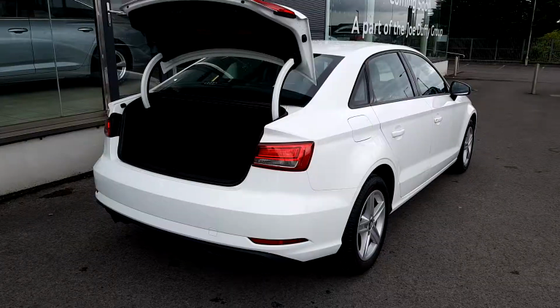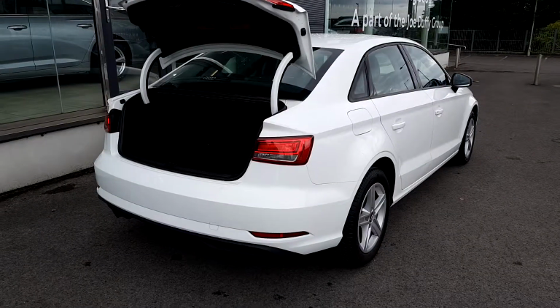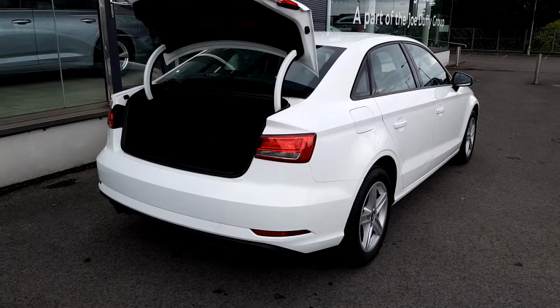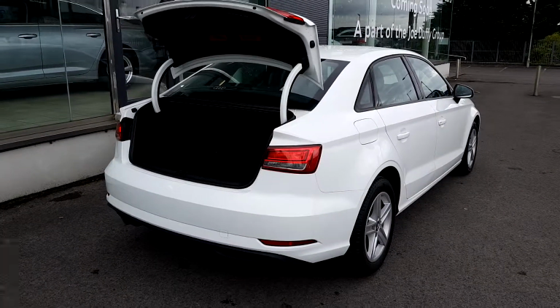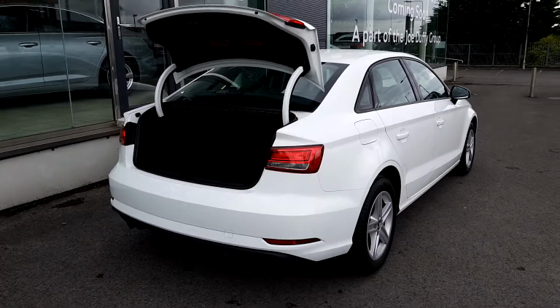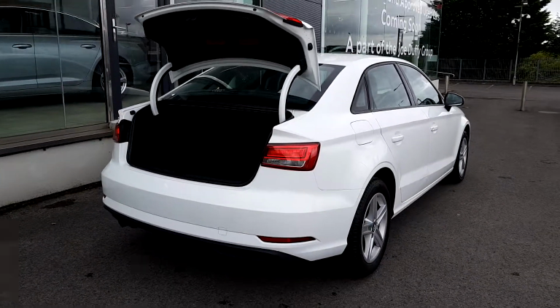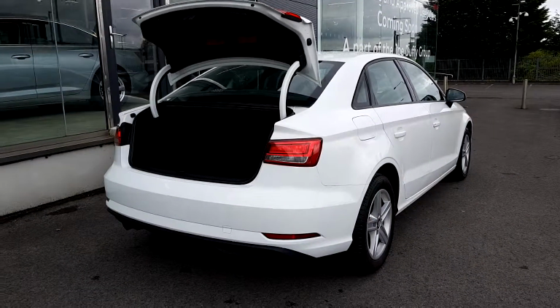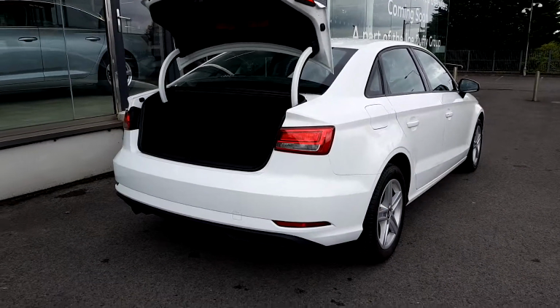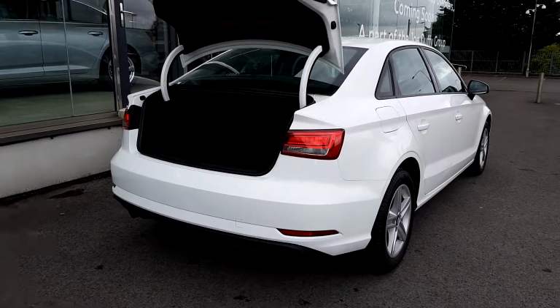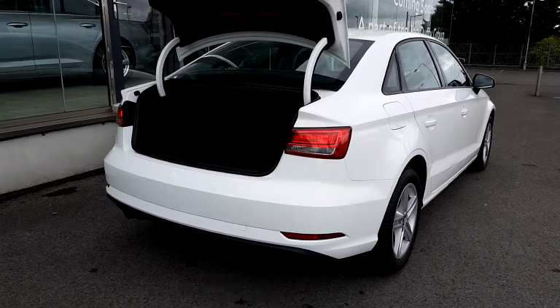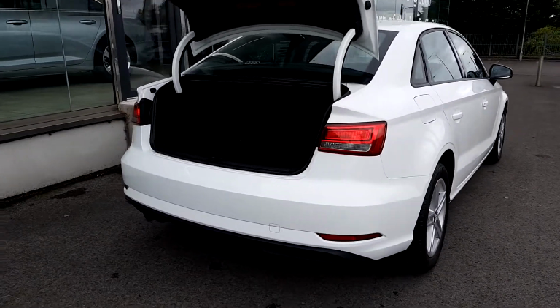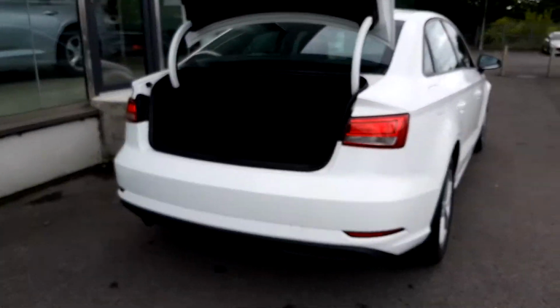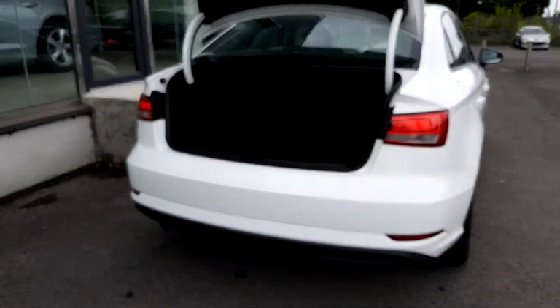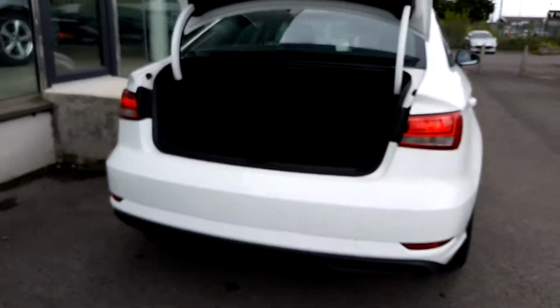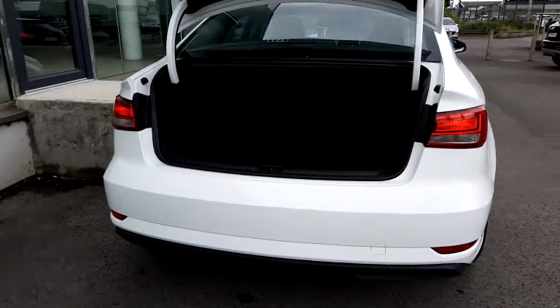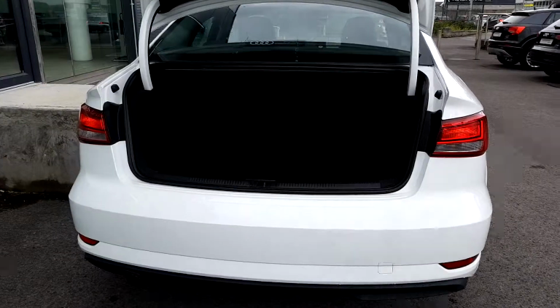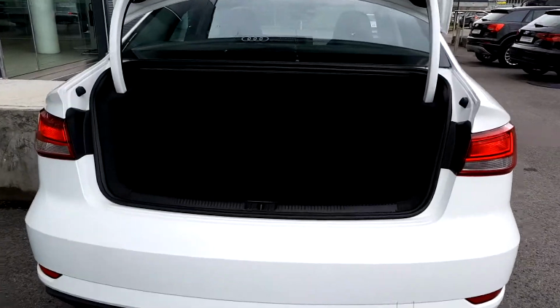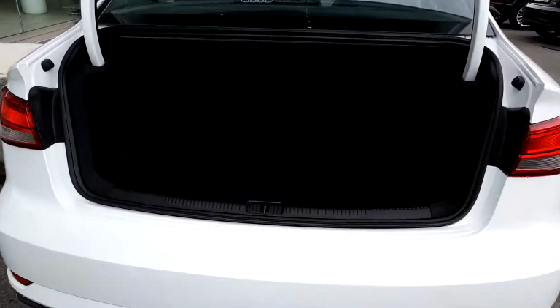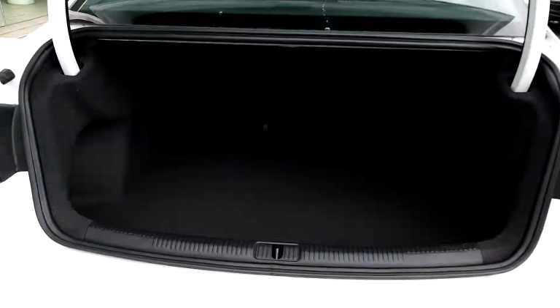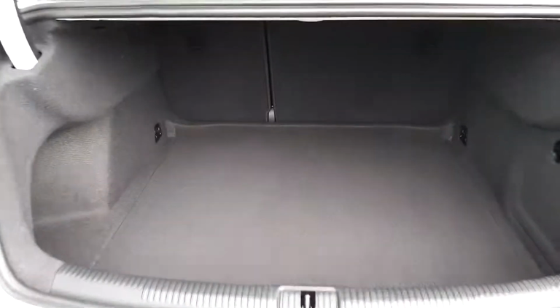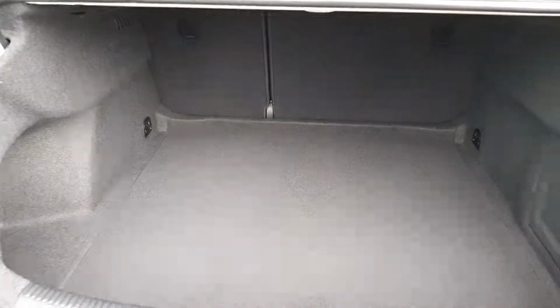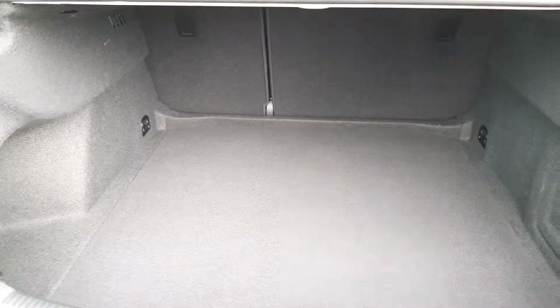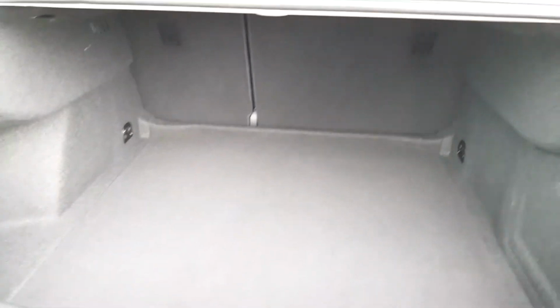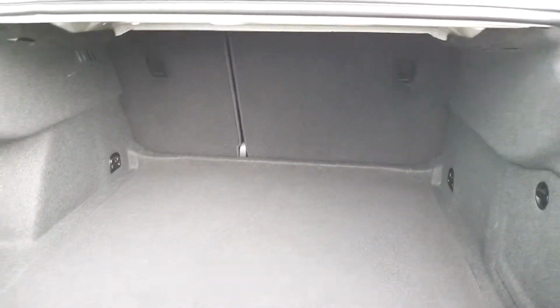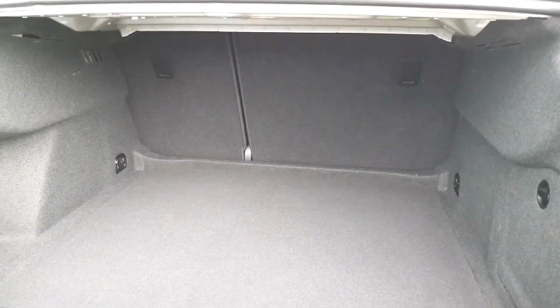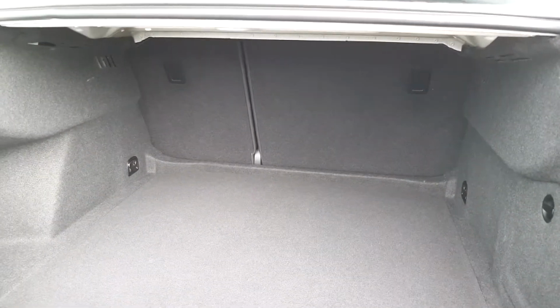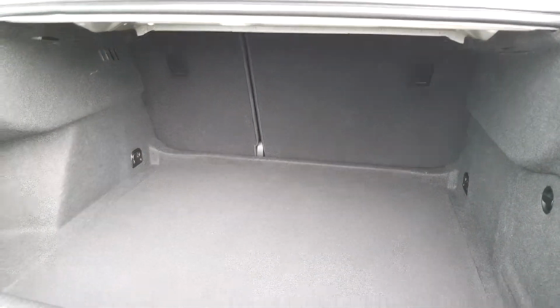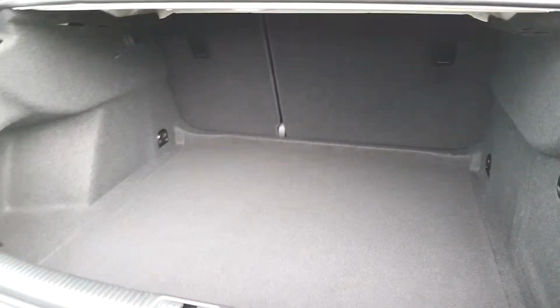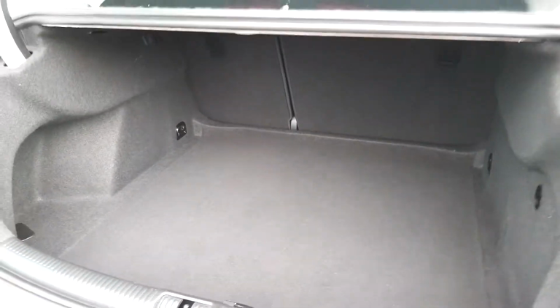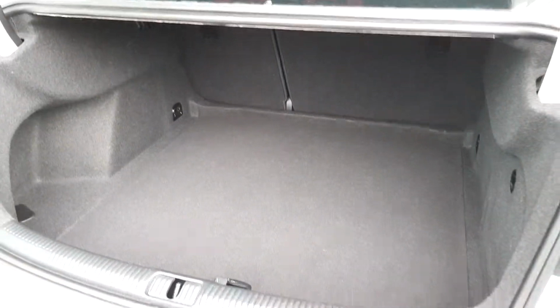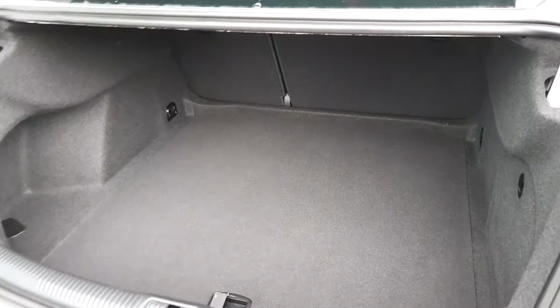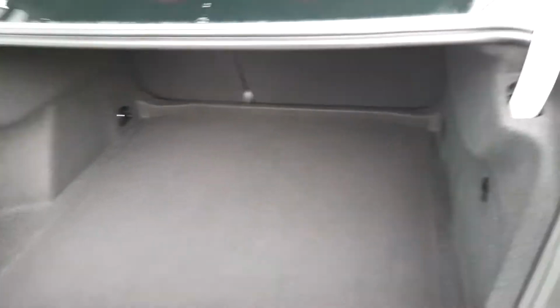This A3 is a saloon variant, so looking around the back of the car there's a very large boot inside with plenty of space. The seats fold down in a 60/40 ratio and there's also a spare wheel.